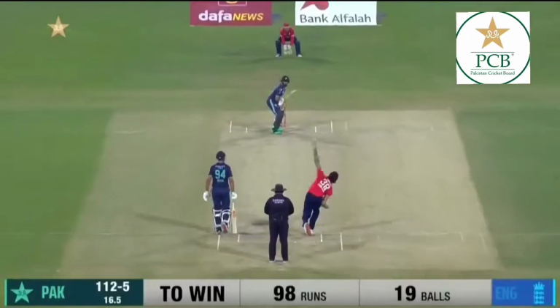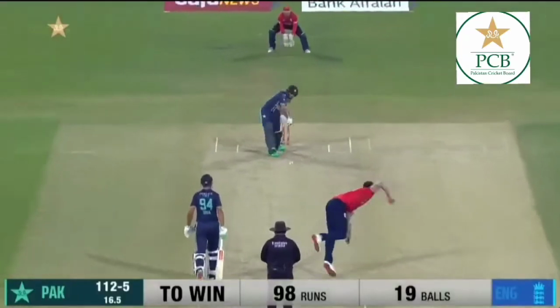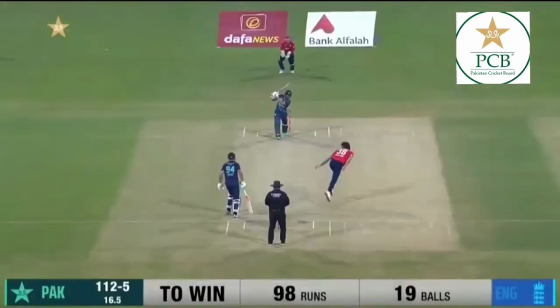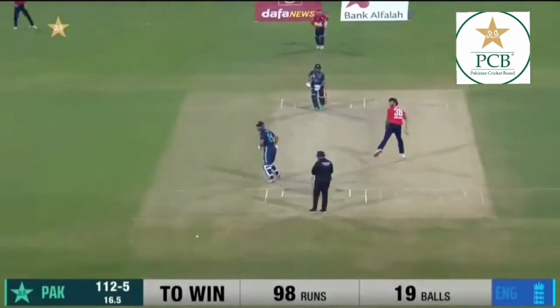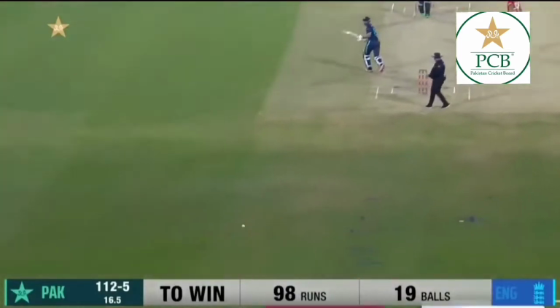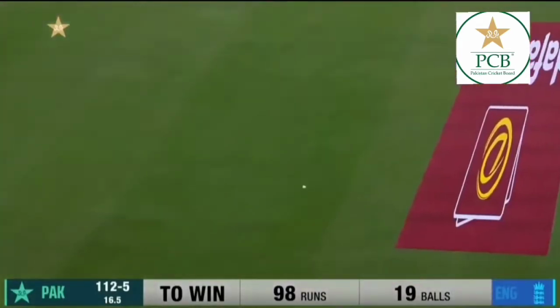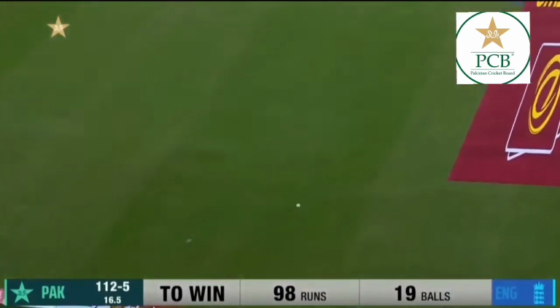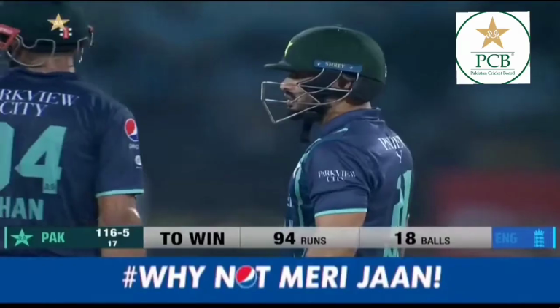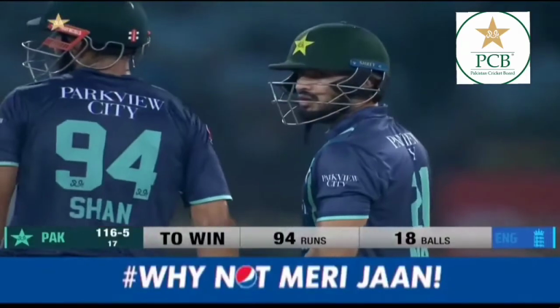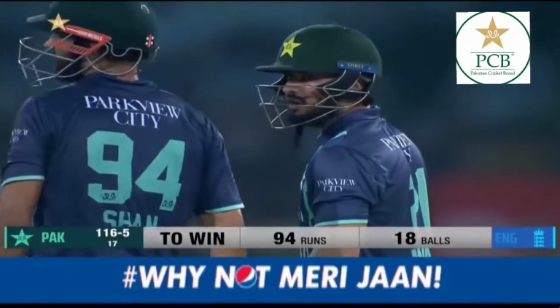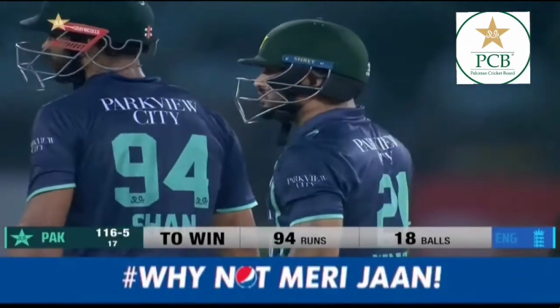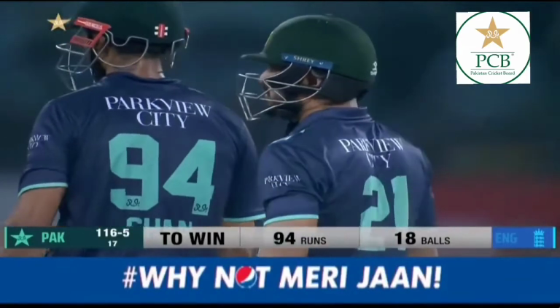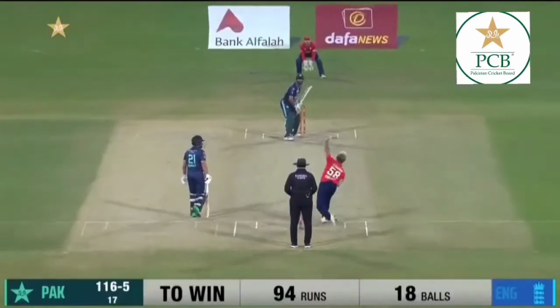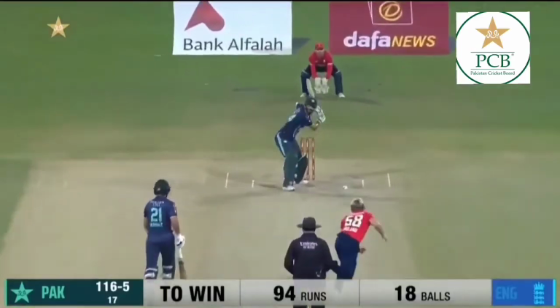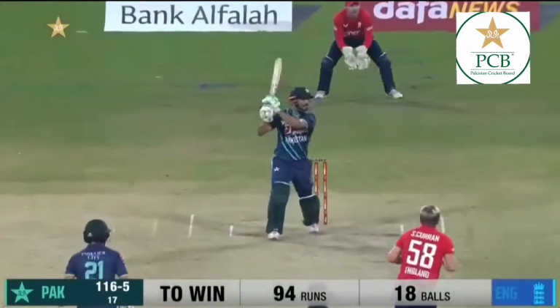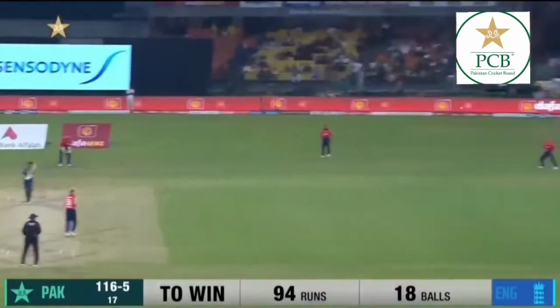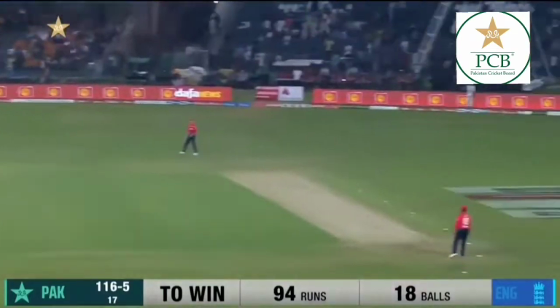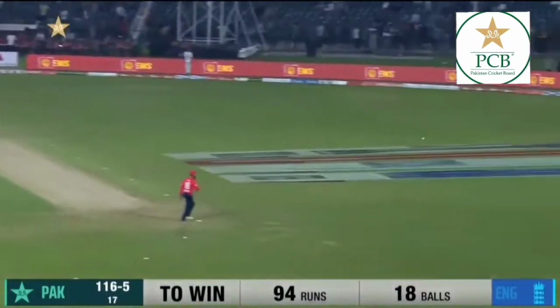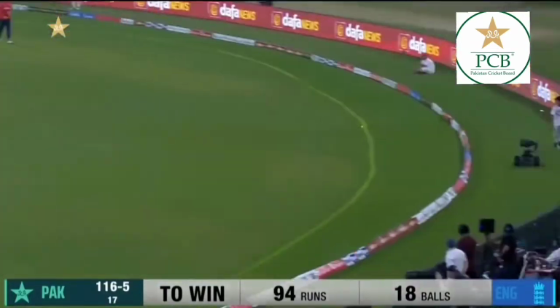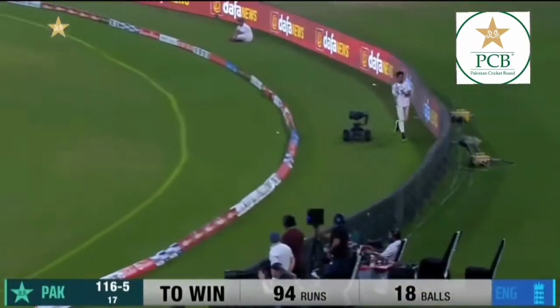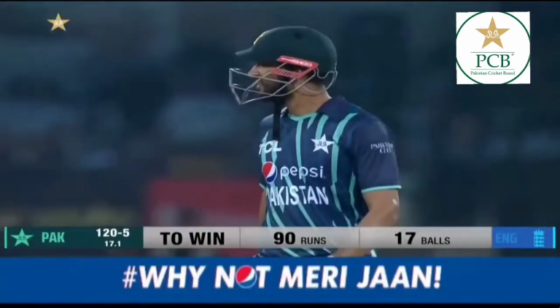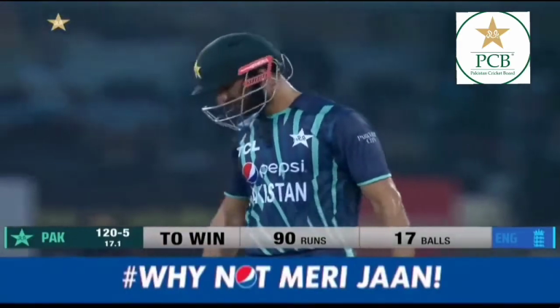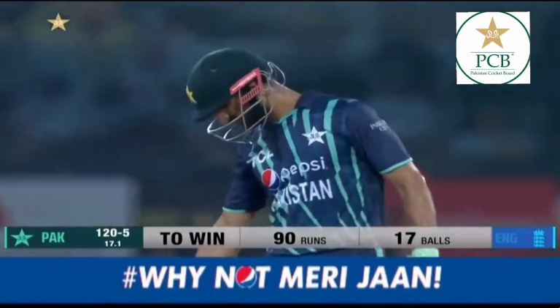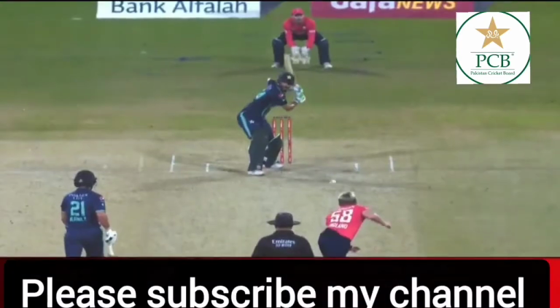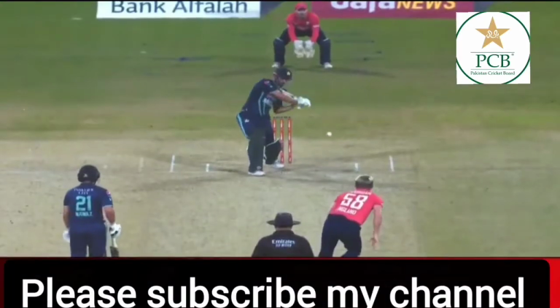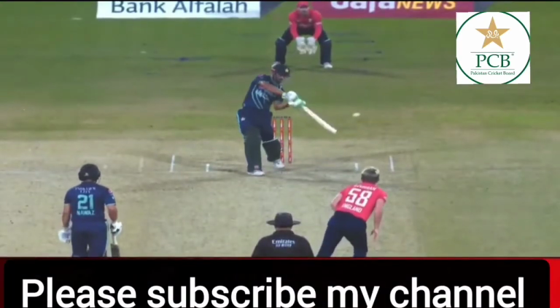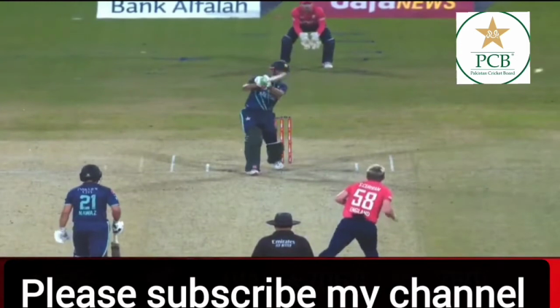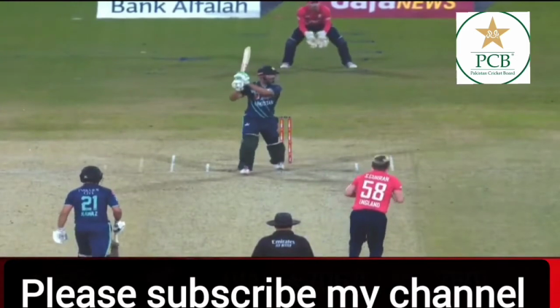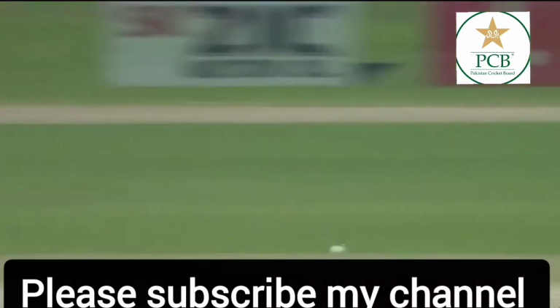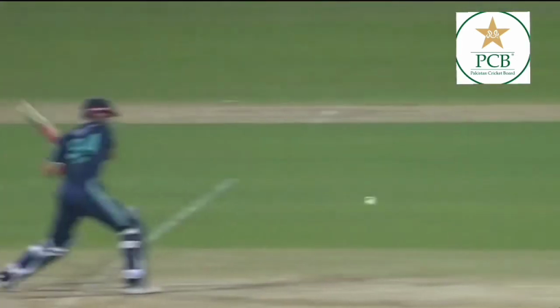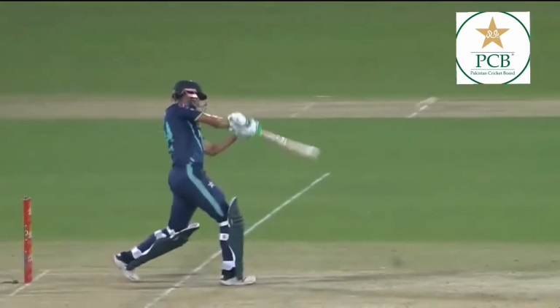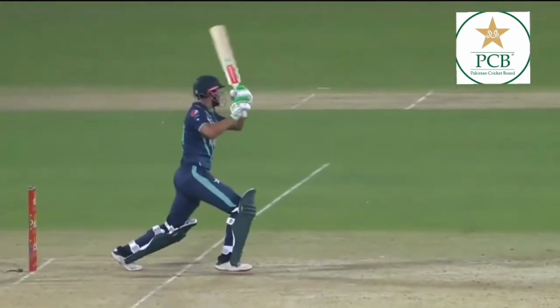Since the beautiful shot, it'll be a boundary. That's crunched over extra cover by Shan Masoud. He's been another bright spot for Pakistan.